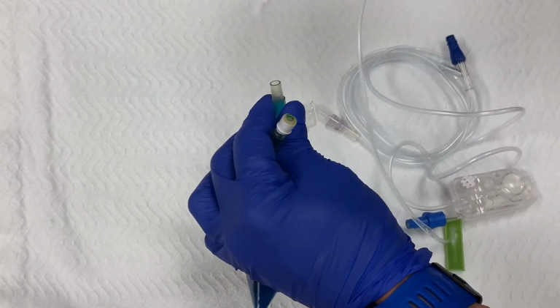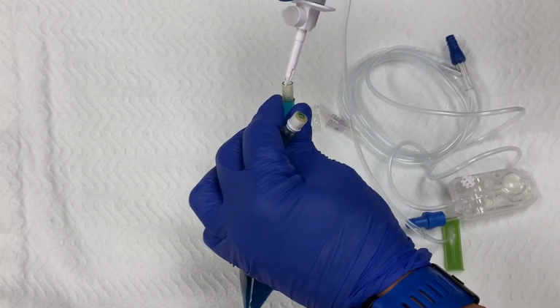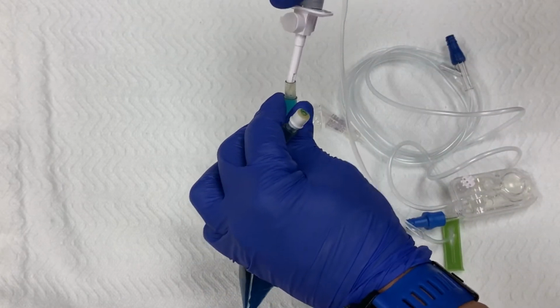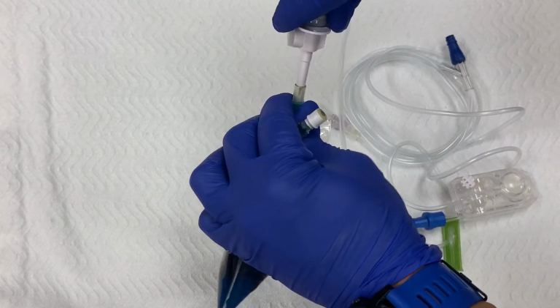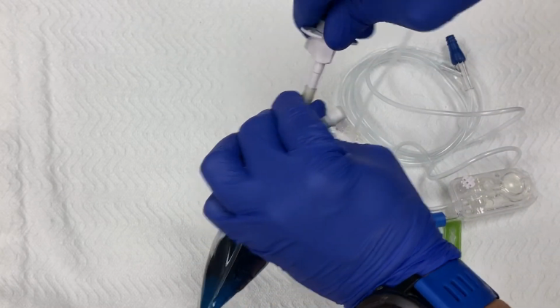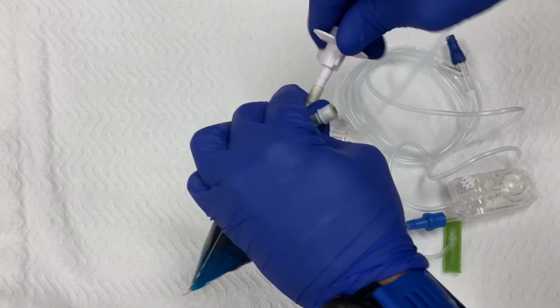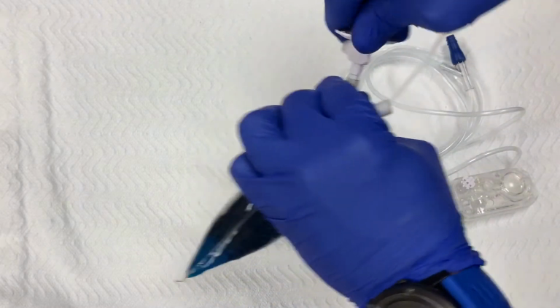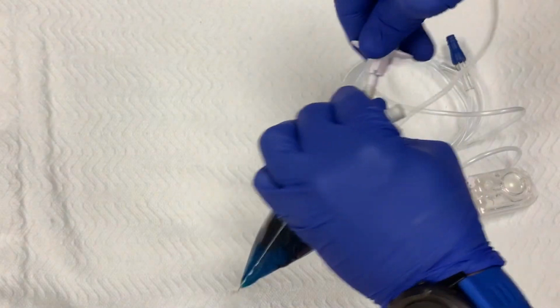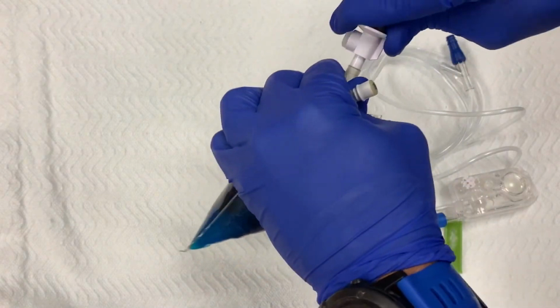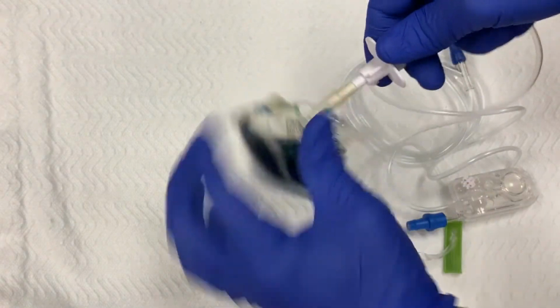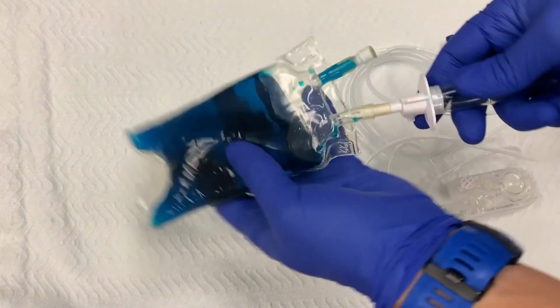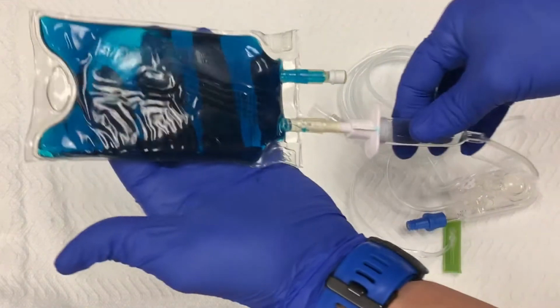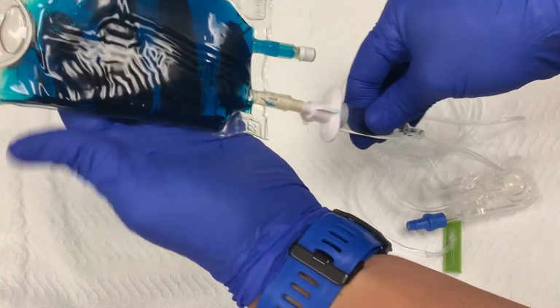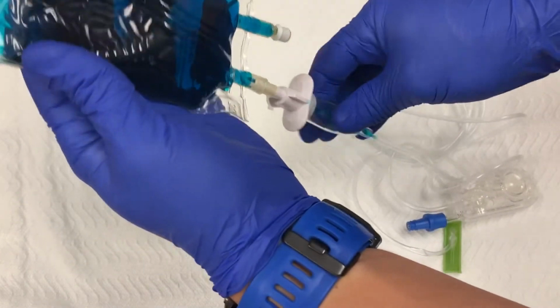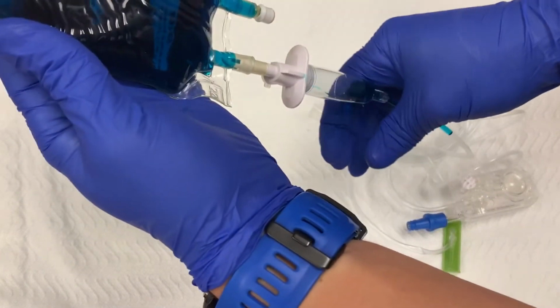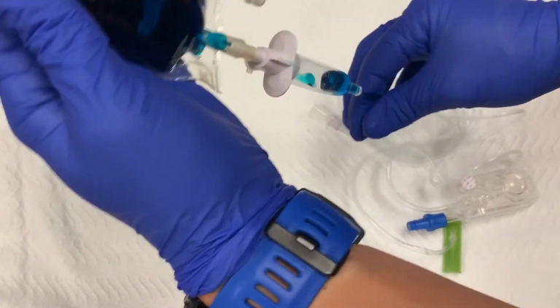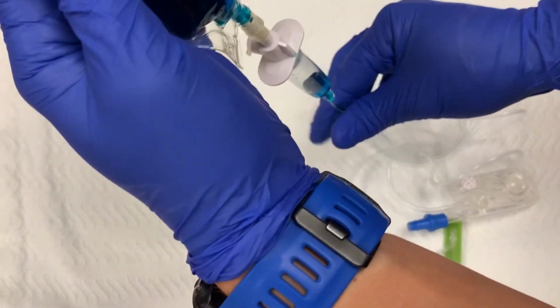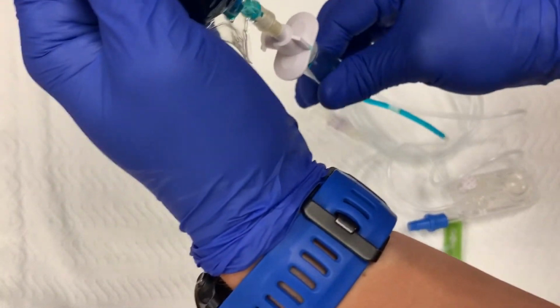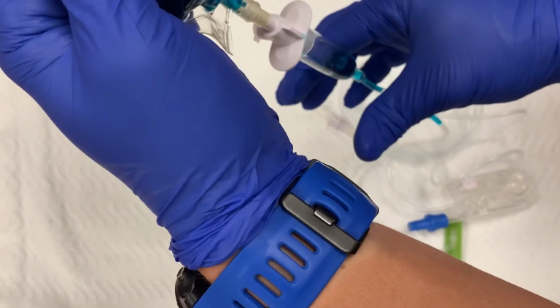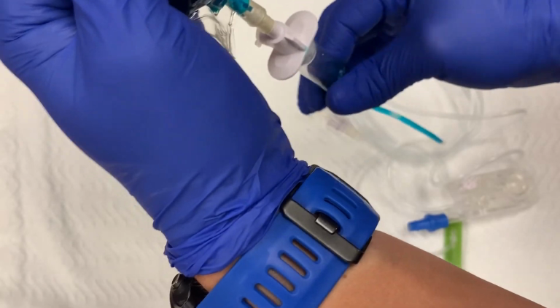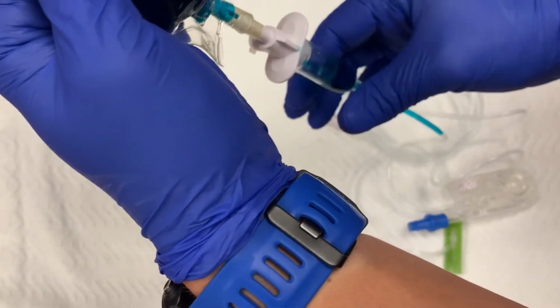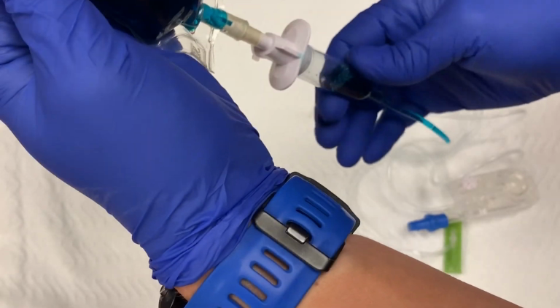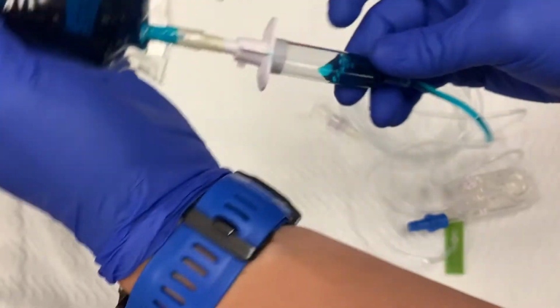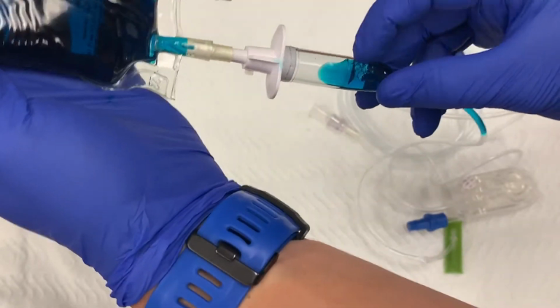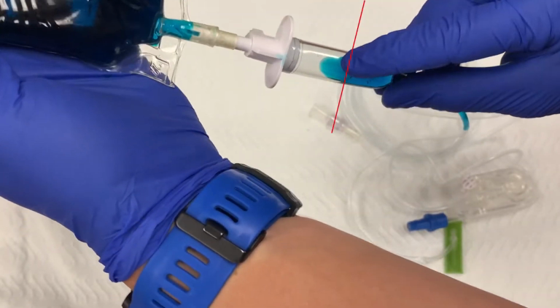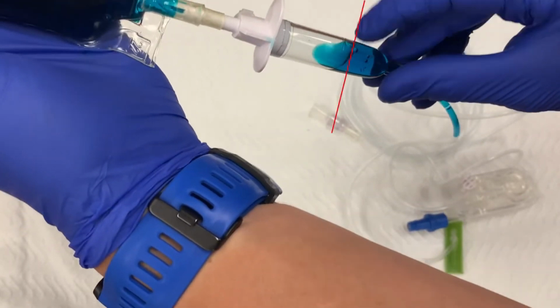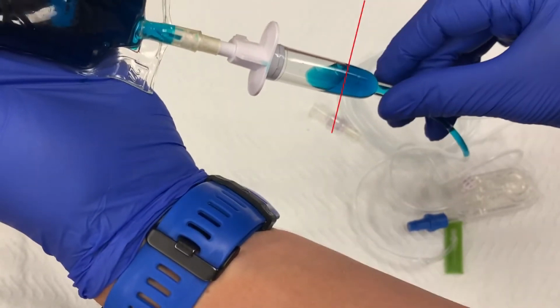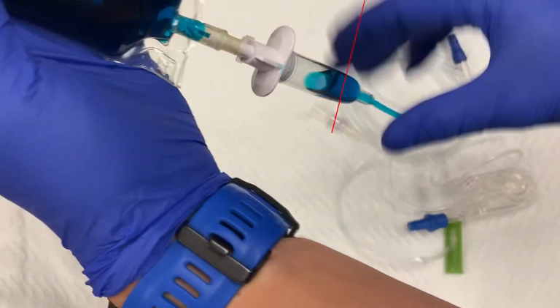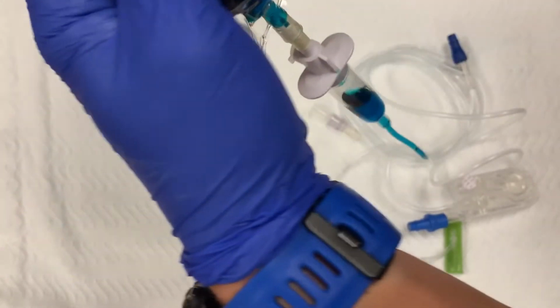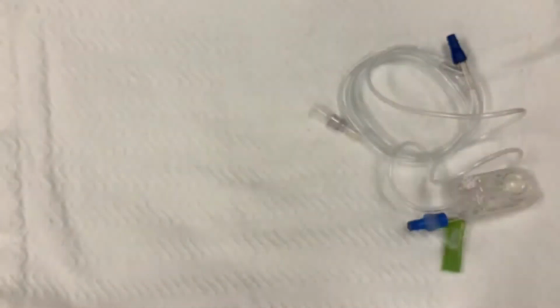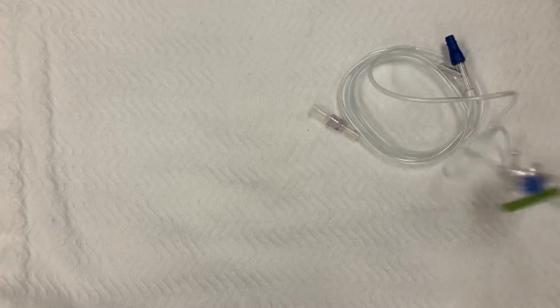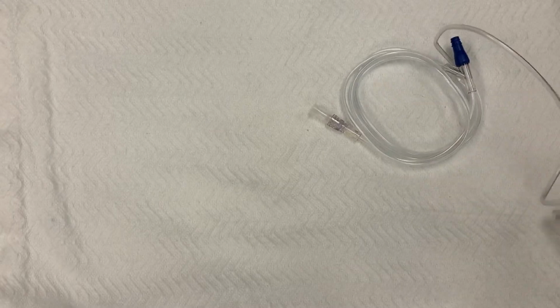Begin by spiking the medication bag. The next step is to fill the chamber with a small amount of fluid. Squeeze the chamber multiple times to pull medication in. There's a faint line in the plastic to show when you have enough fluid in the chamber.